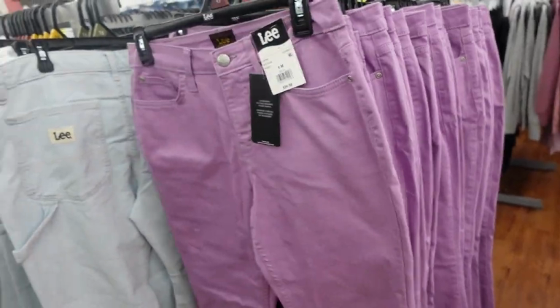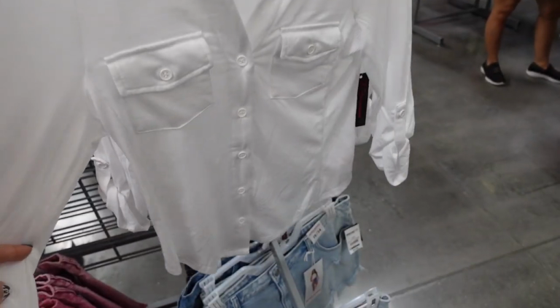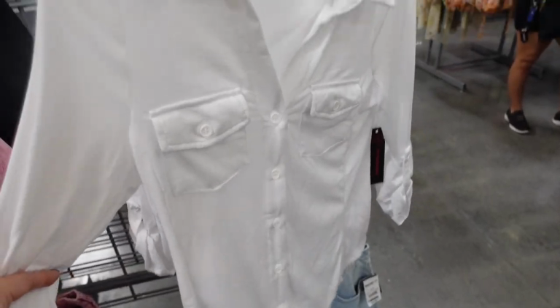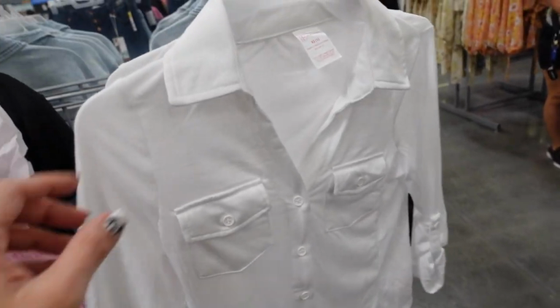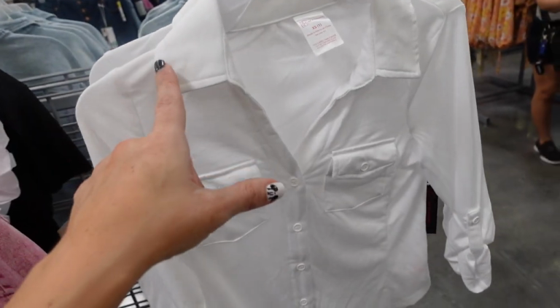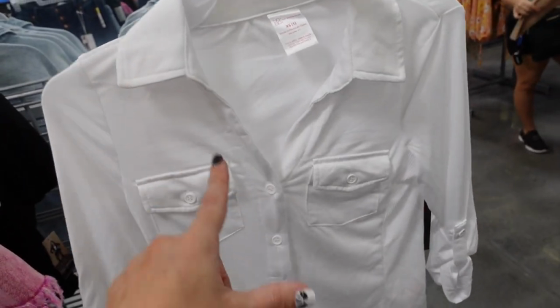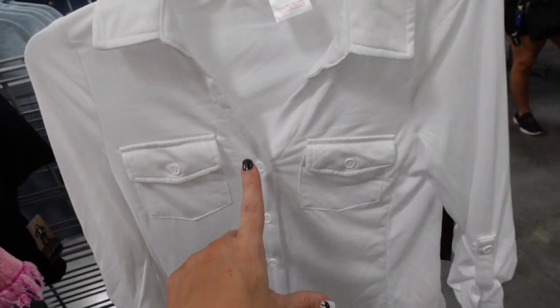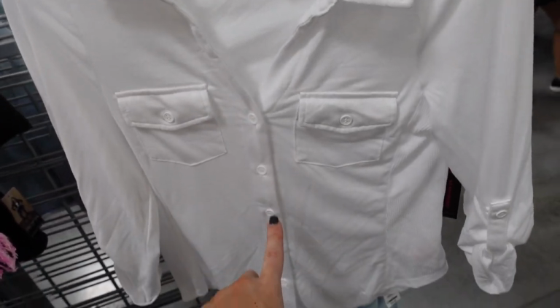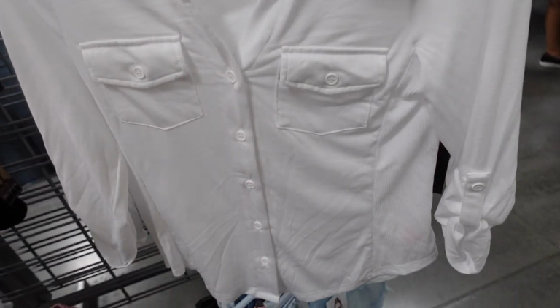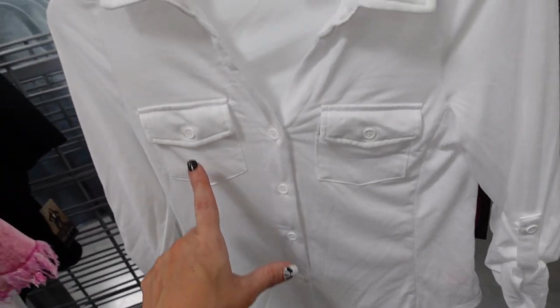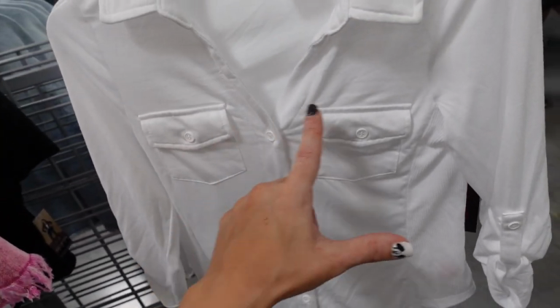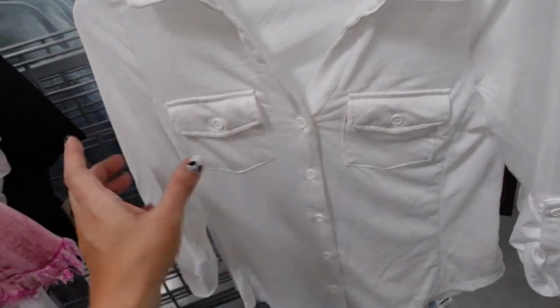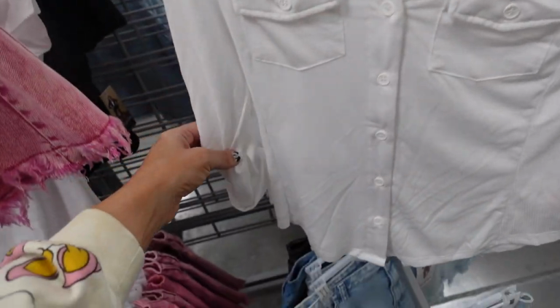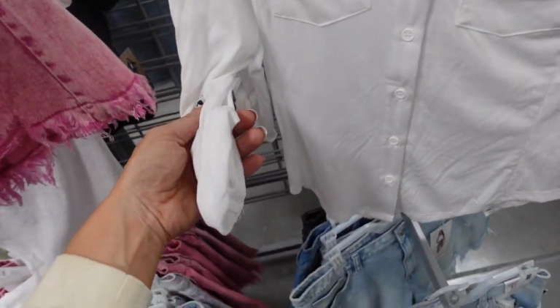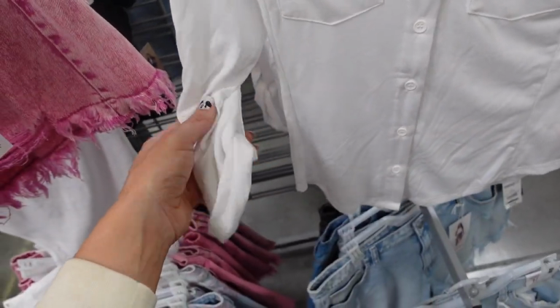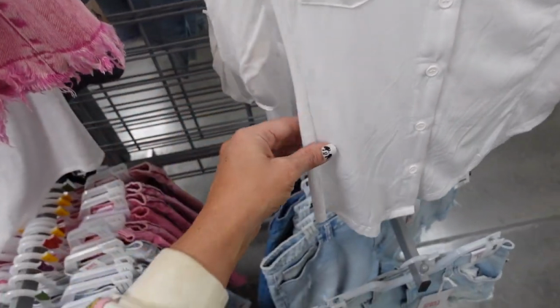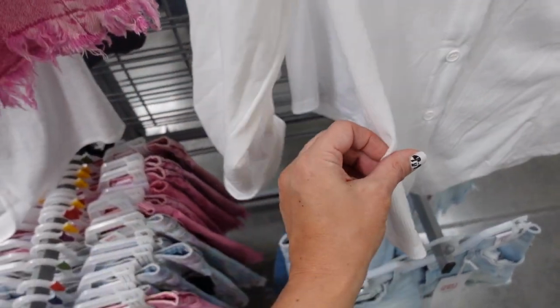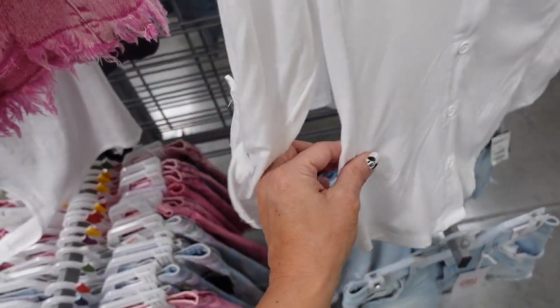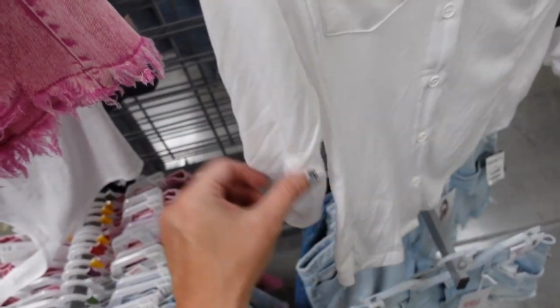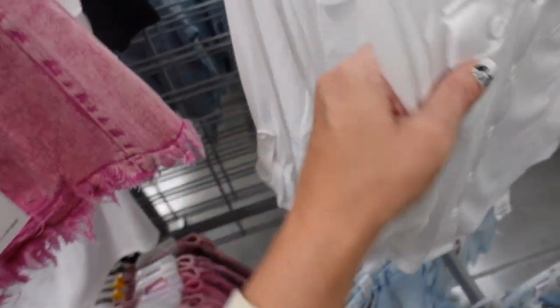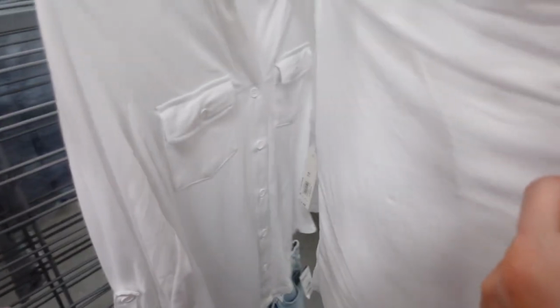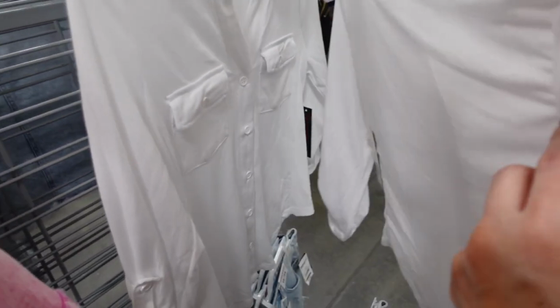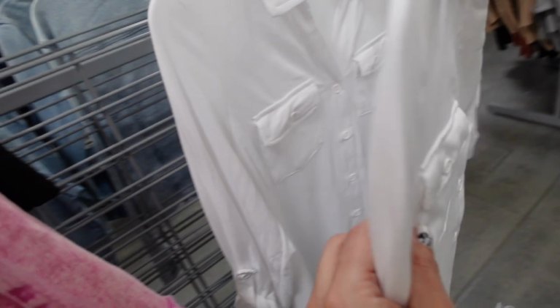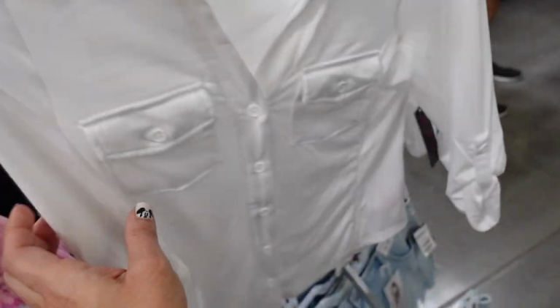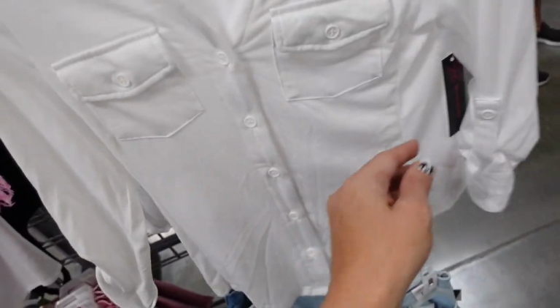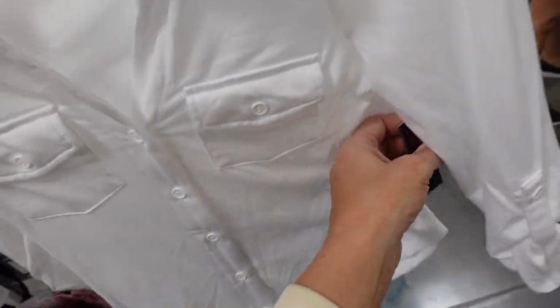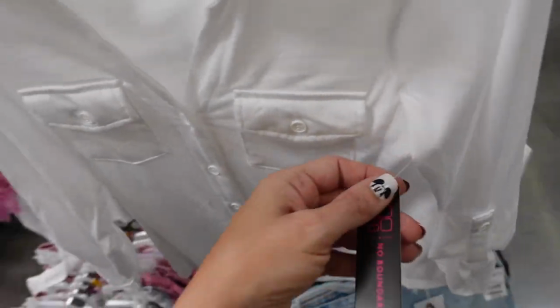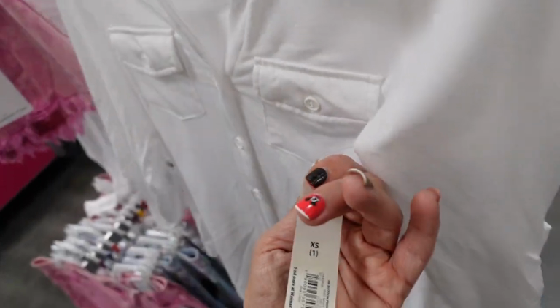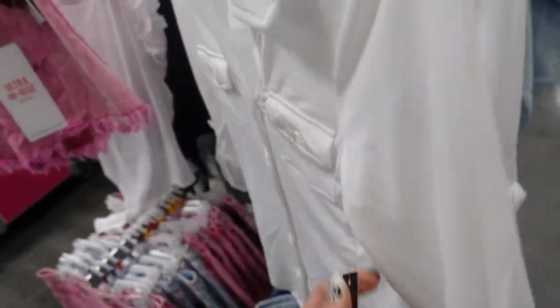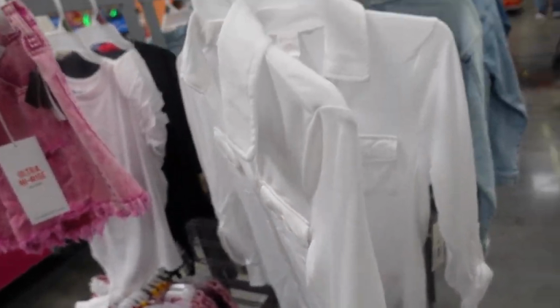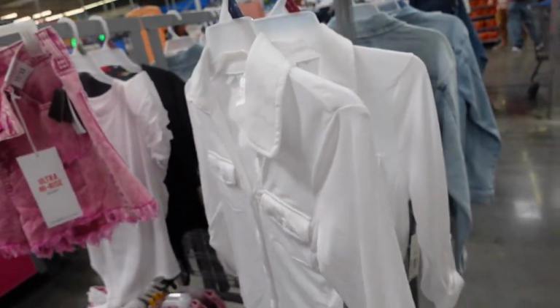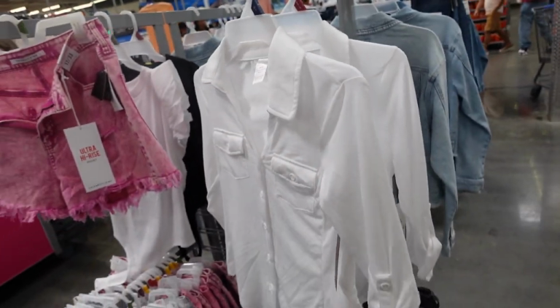New soft button down from No Boundaries. This one has that smaller collar, full buttons with flat pockets, three quarter sleeve, and a little ribbed panel on the side. Only seeing the white. They're $13.98.